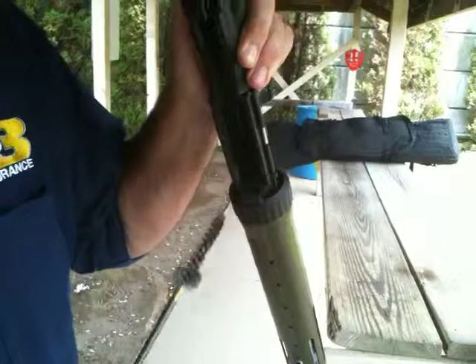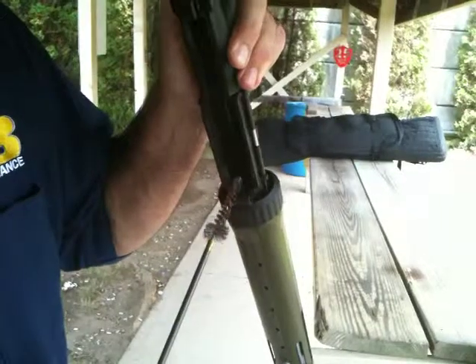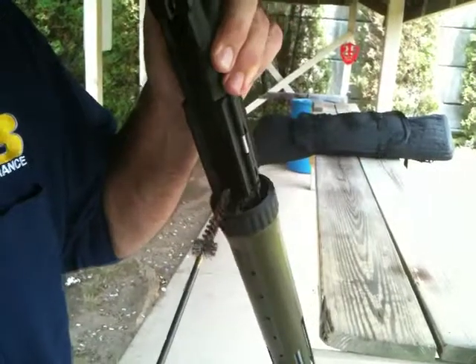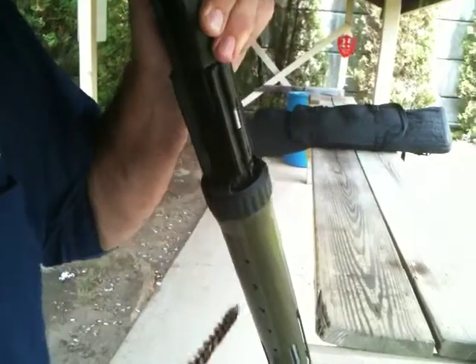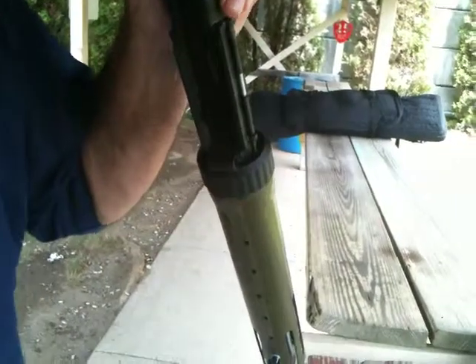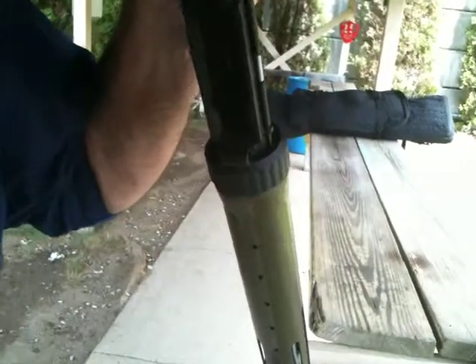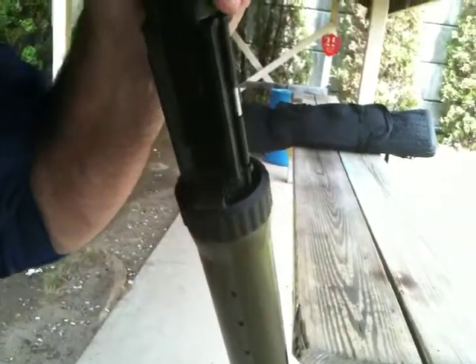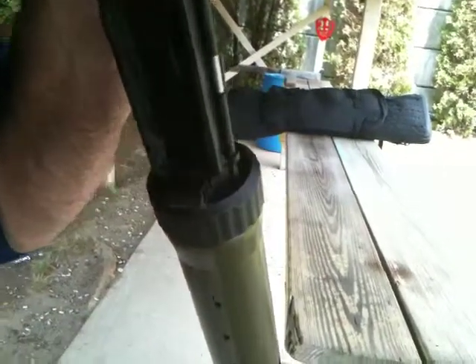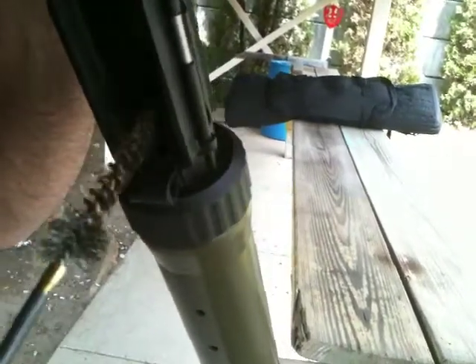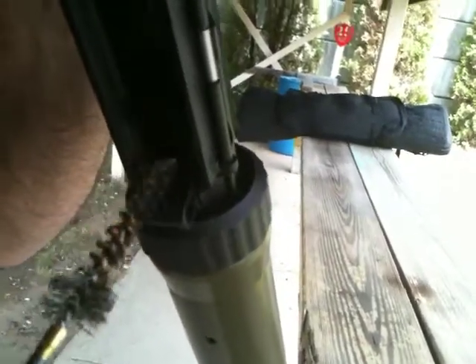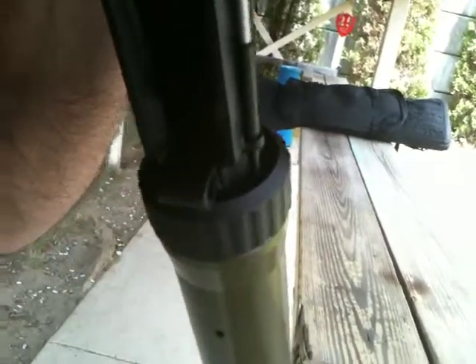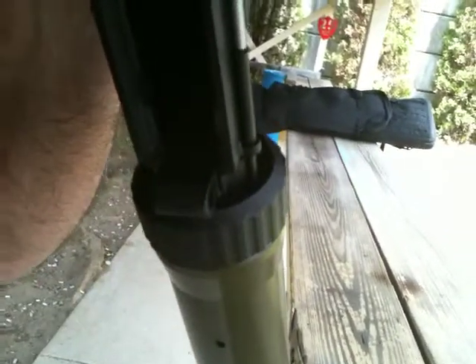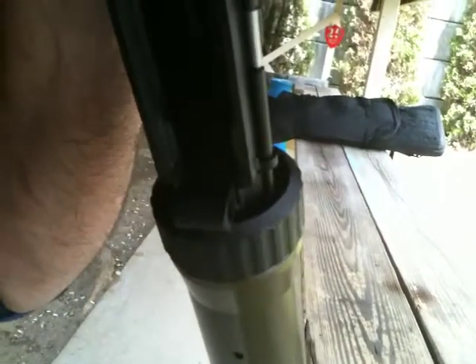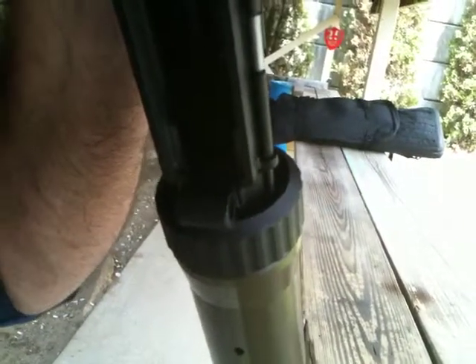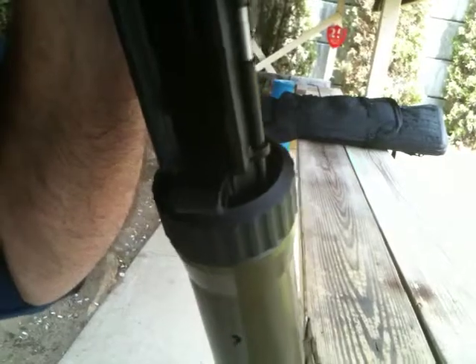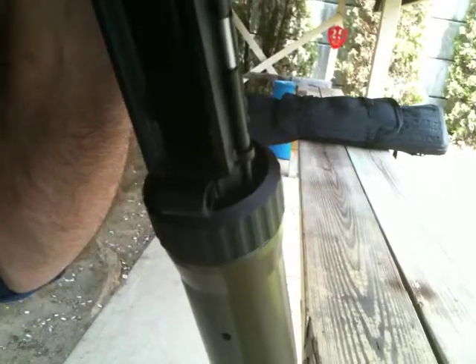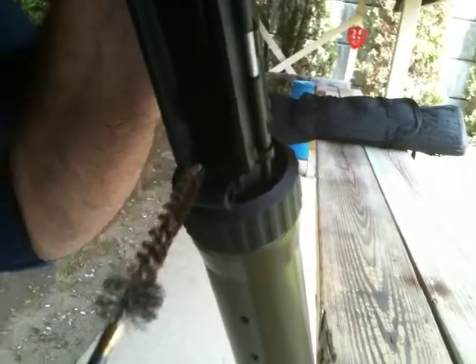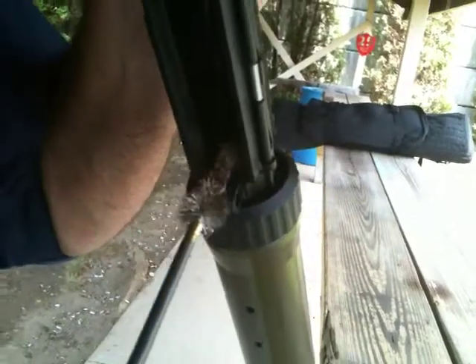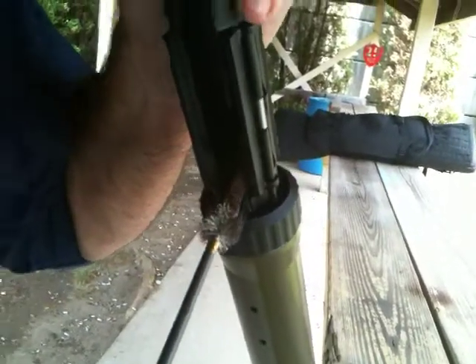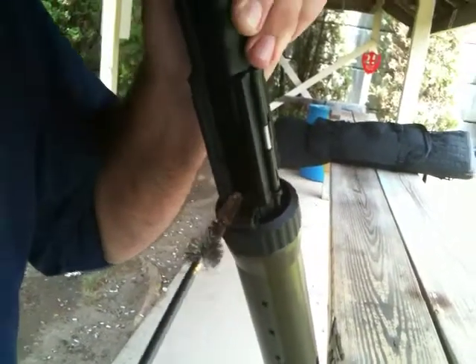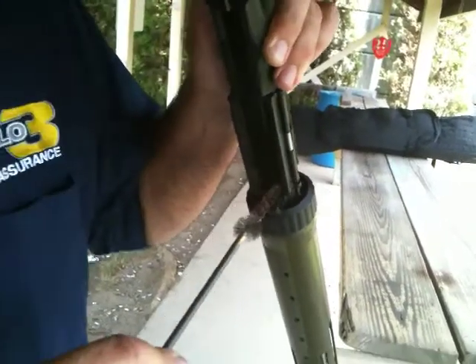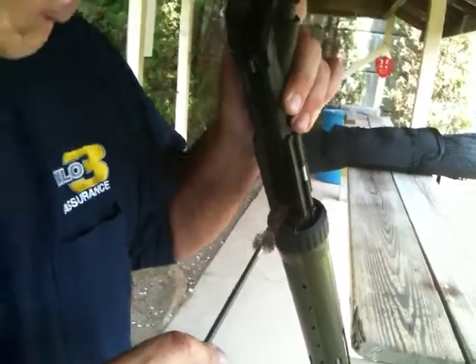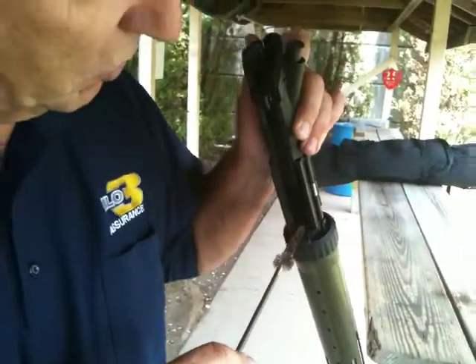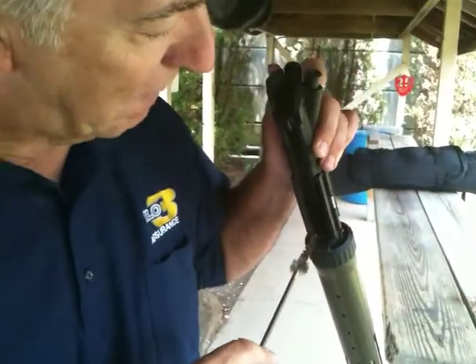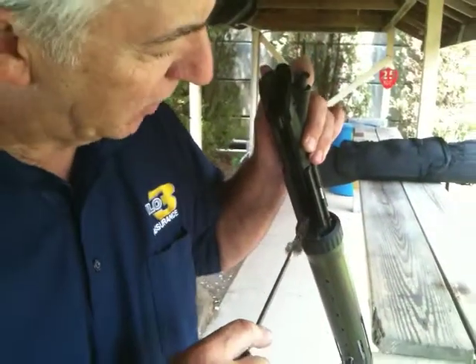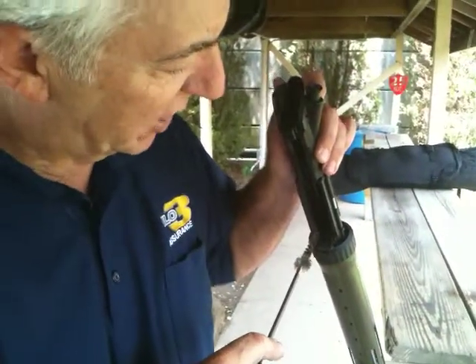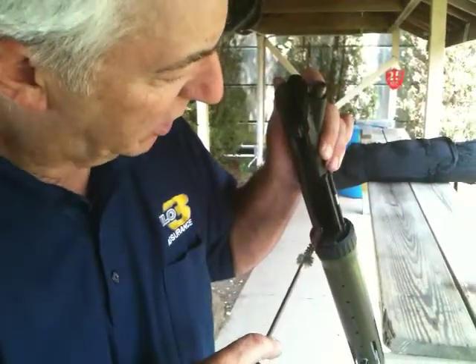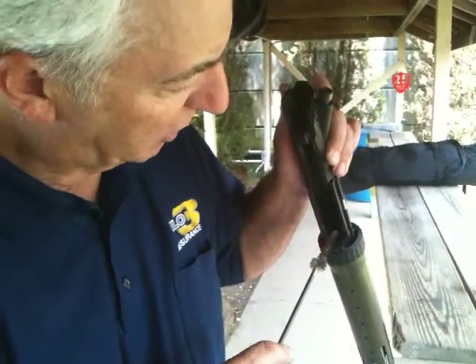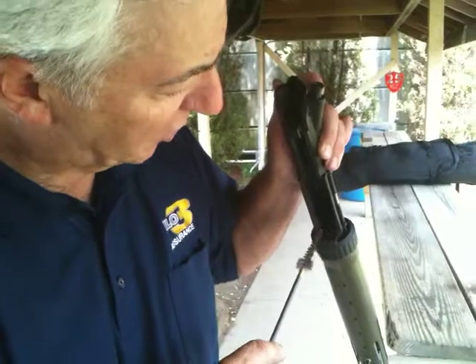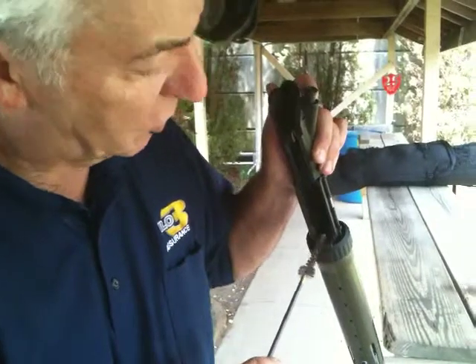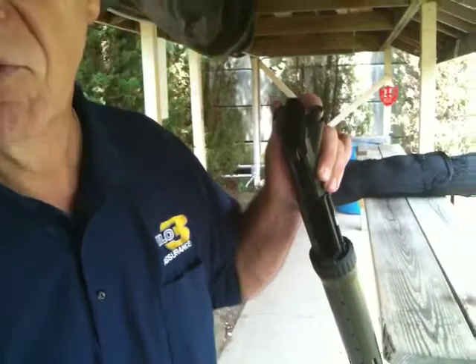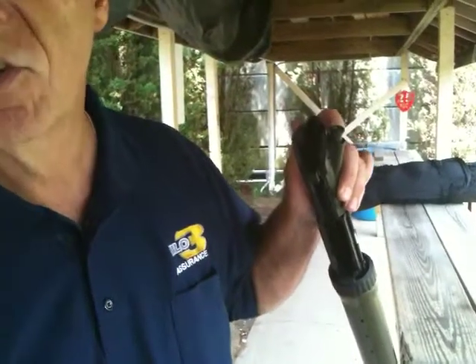Well, this is pretty interesting. I'm looking at the receiver on this, and this has what they would call the M4 cuts, which is a uniform cut, and it only goes through the barrel extension, but it also goes through the receiver extension.